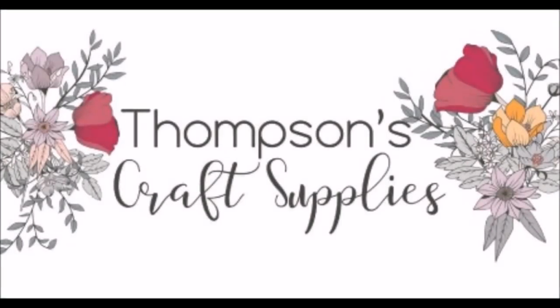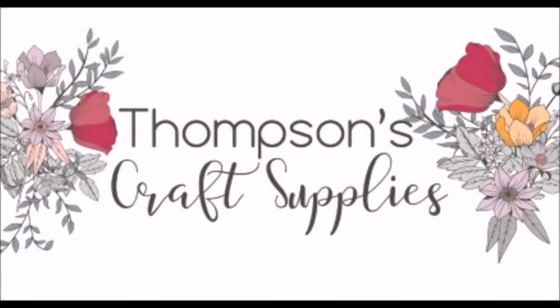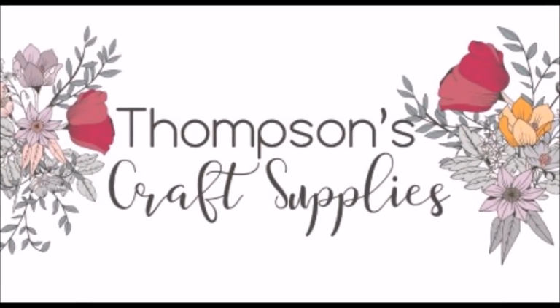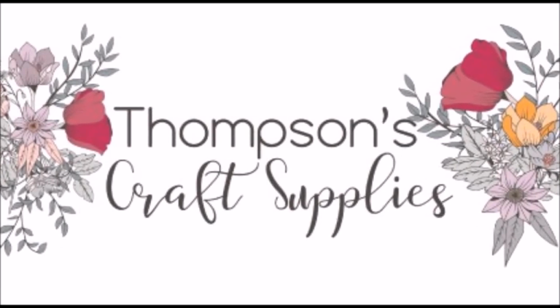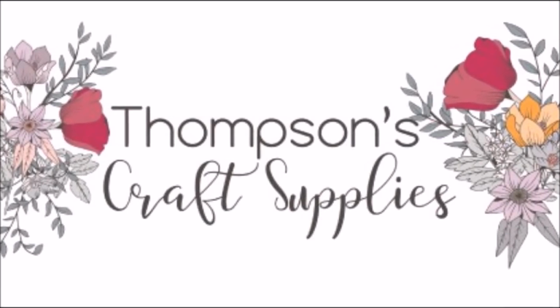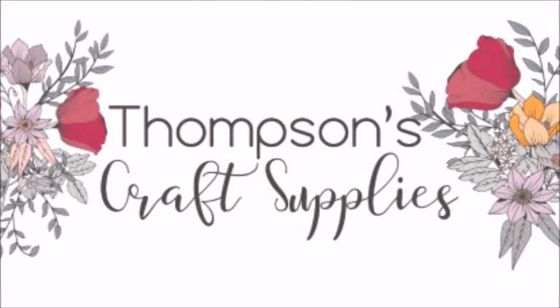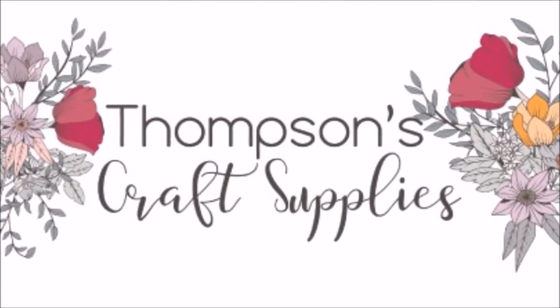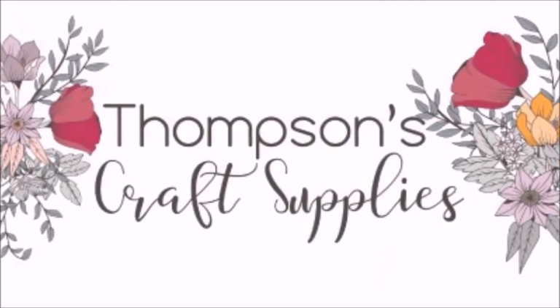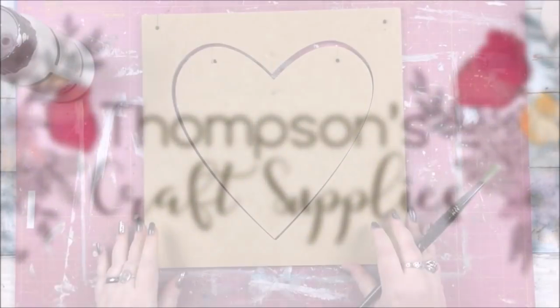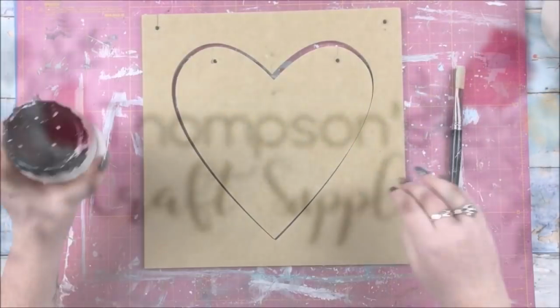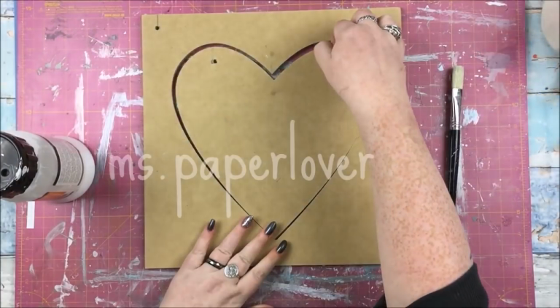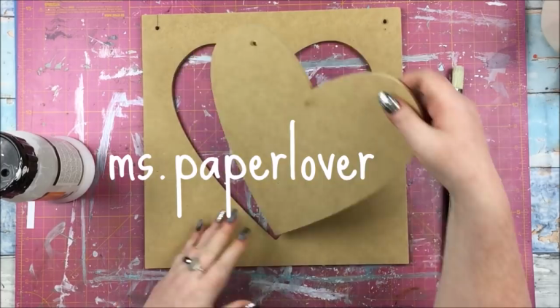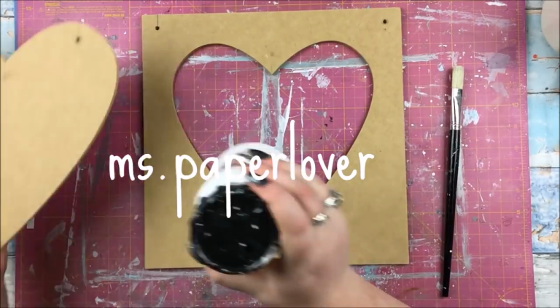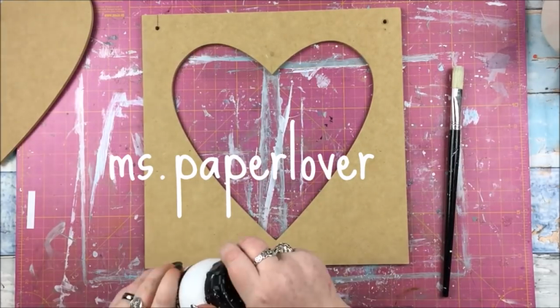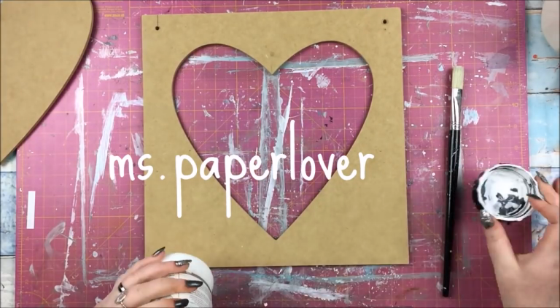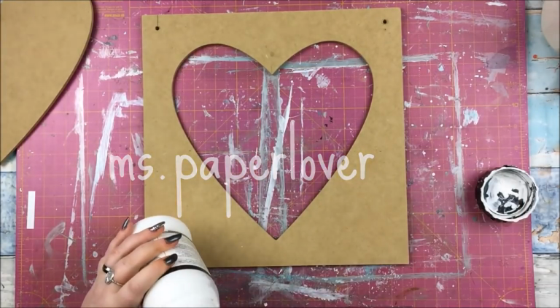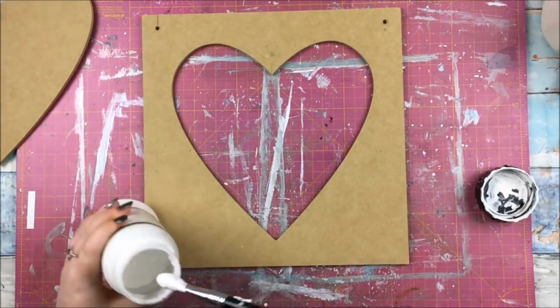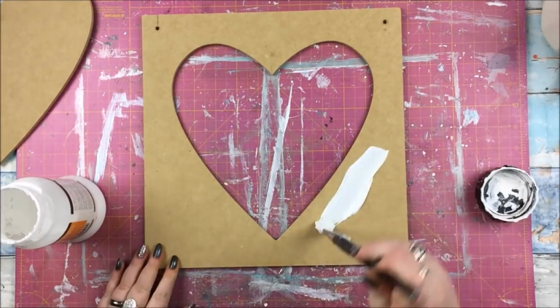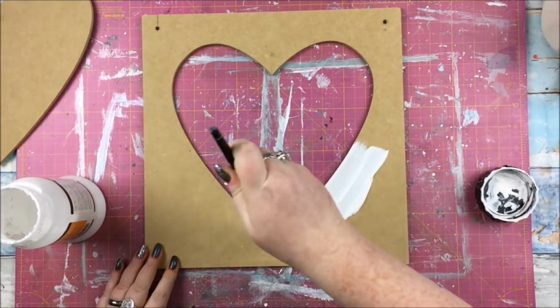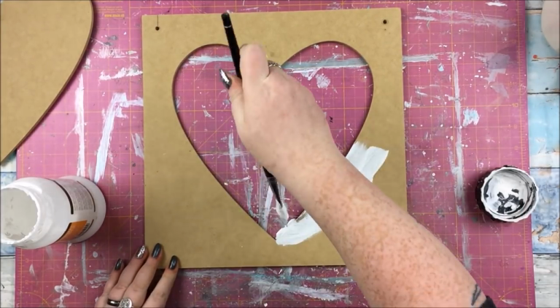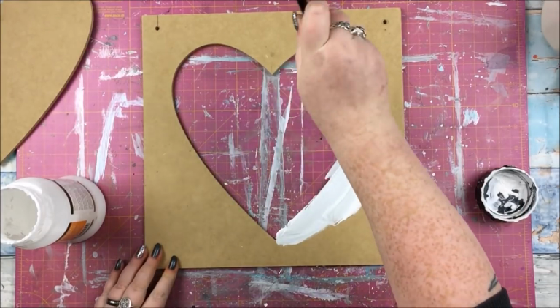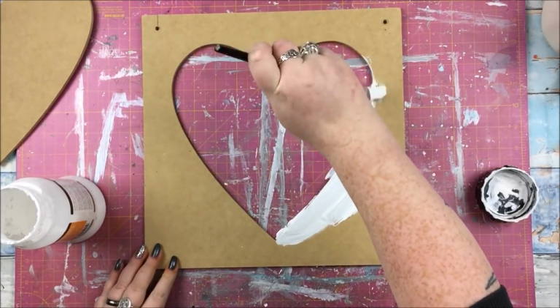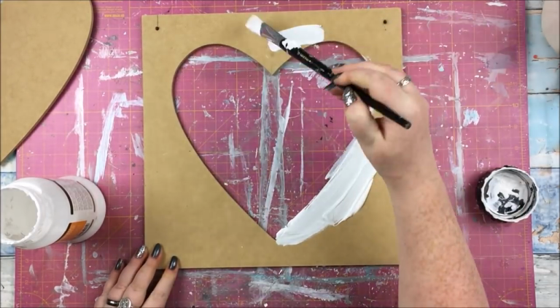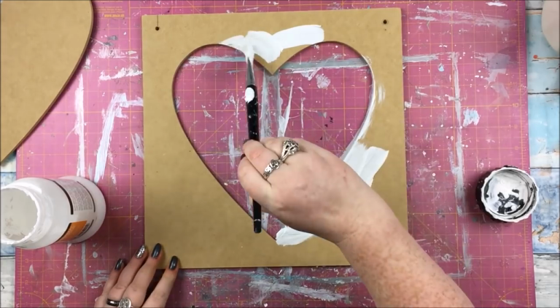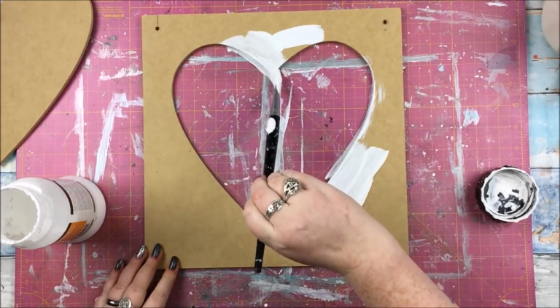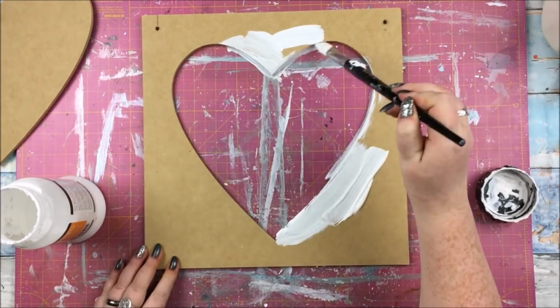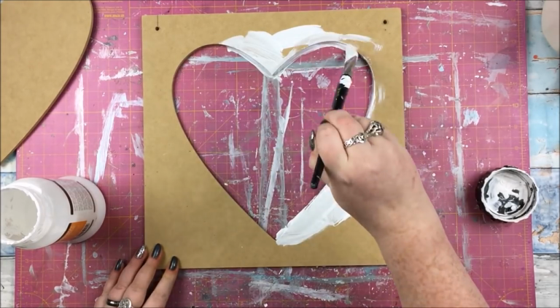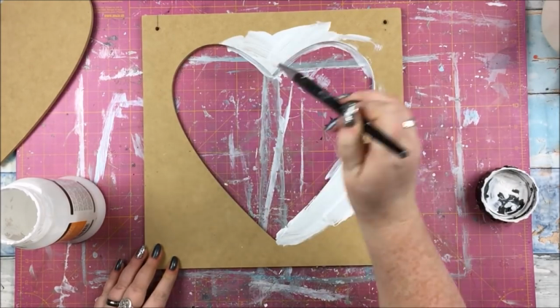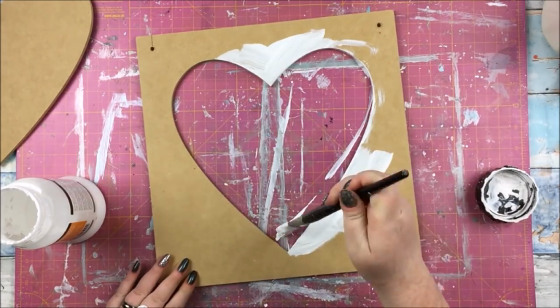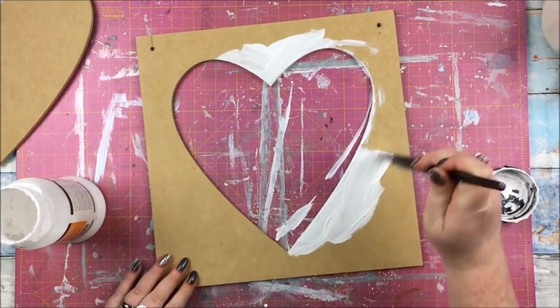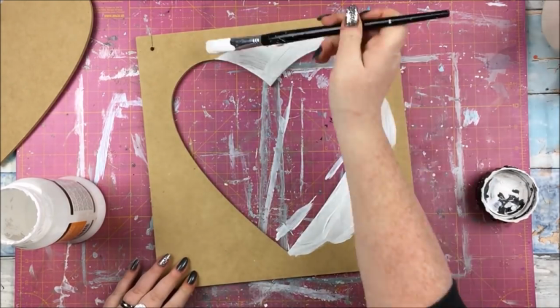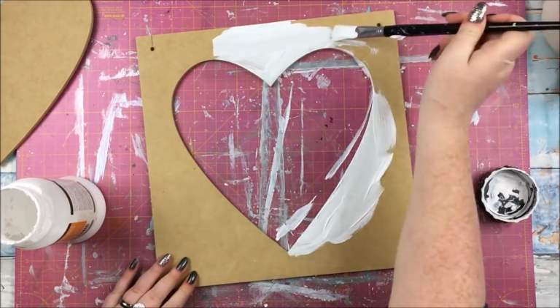Hello everyone! In this video I have a mixed media process to share with you for the Thompson's Craft Supplies design team. I am using January's gorgeous Heart and Soul kit and I'm going to be painting, decorating, altering - whatever you like to call it - these wooden pieces that come in the kit.